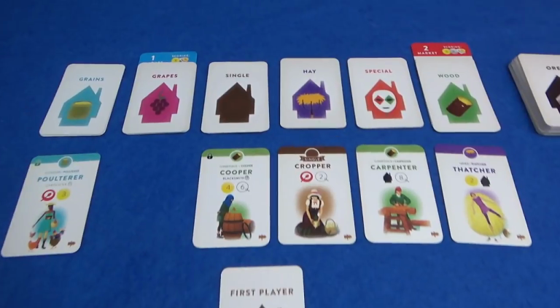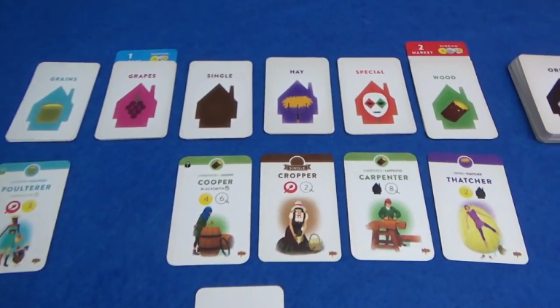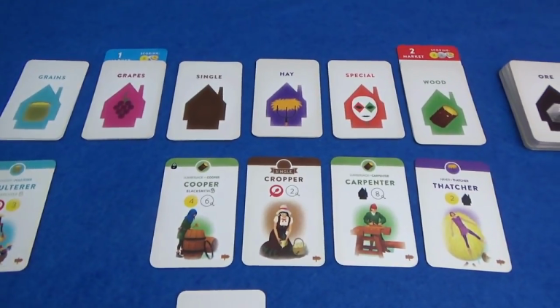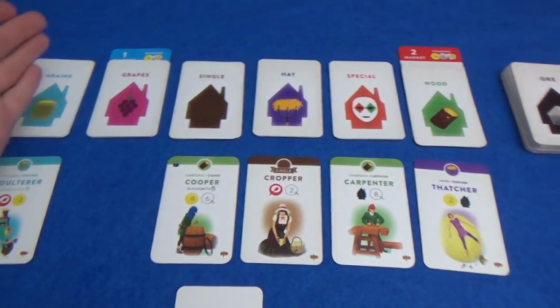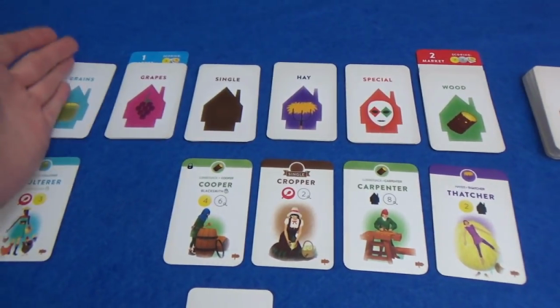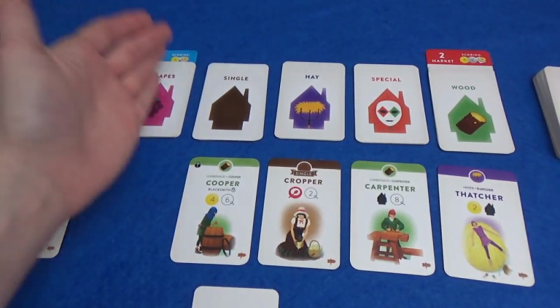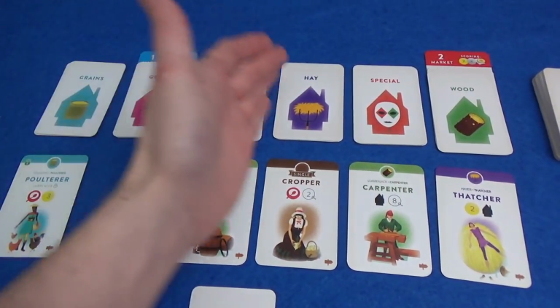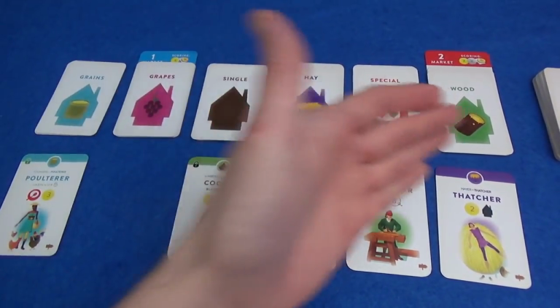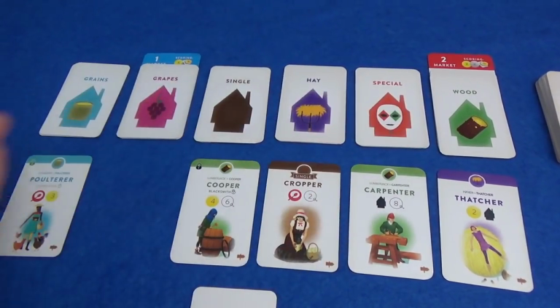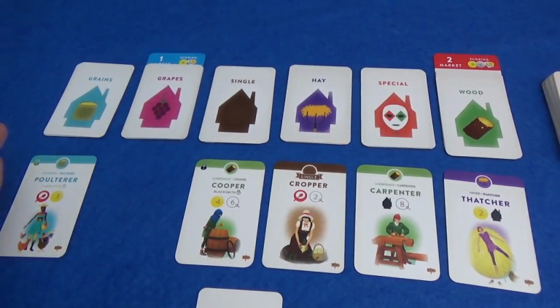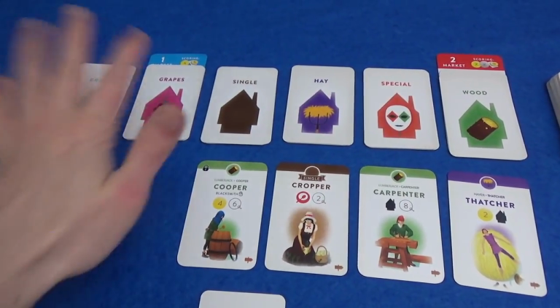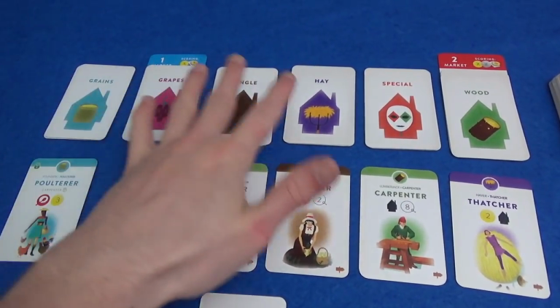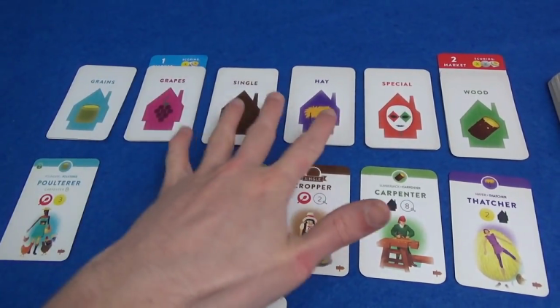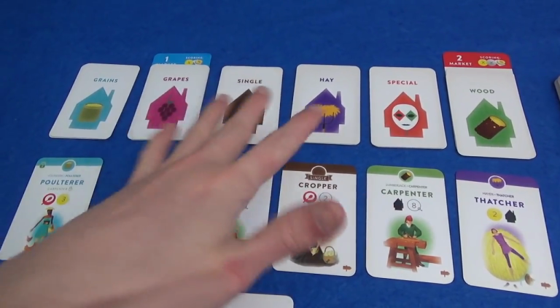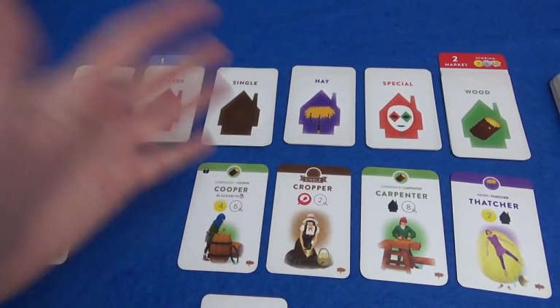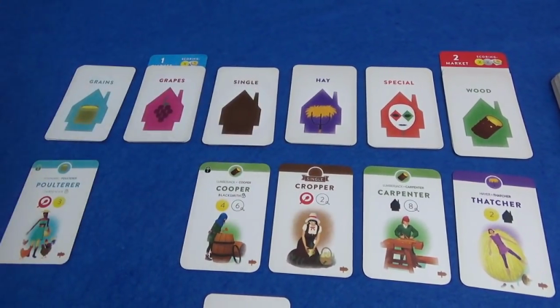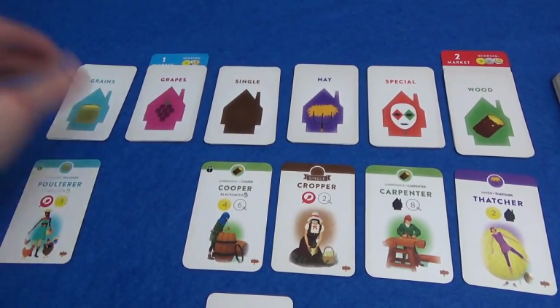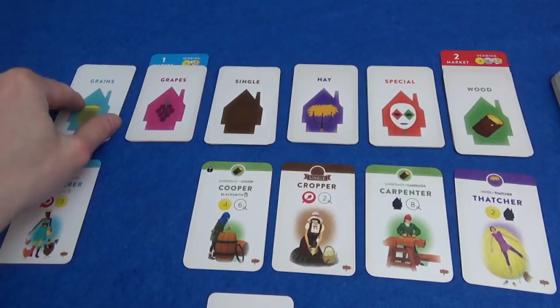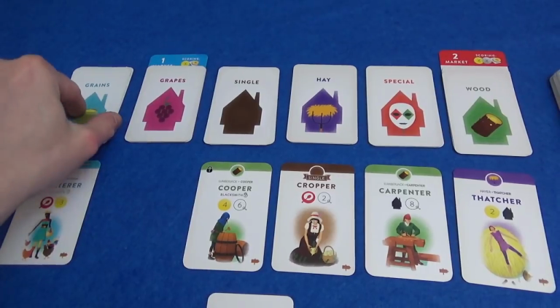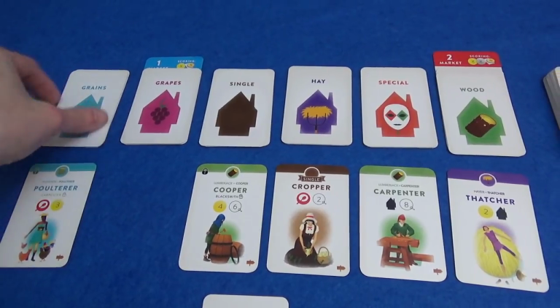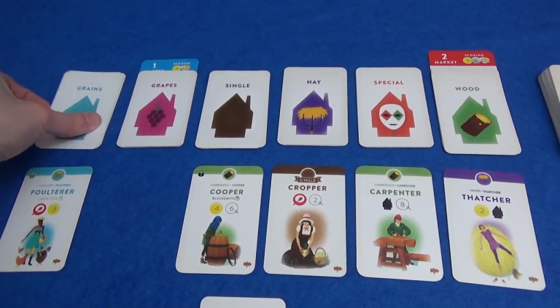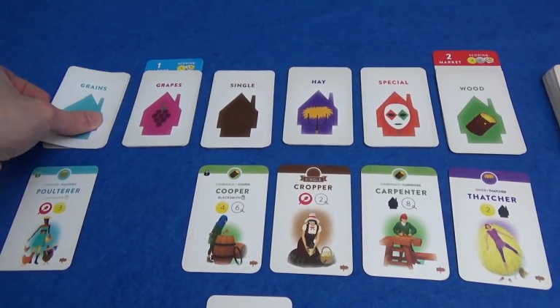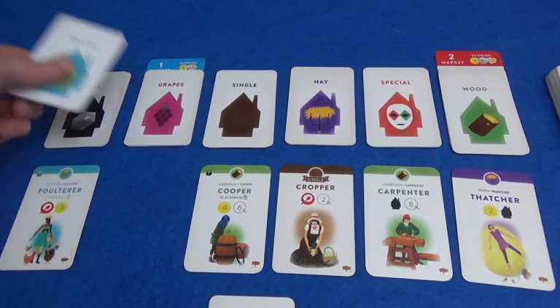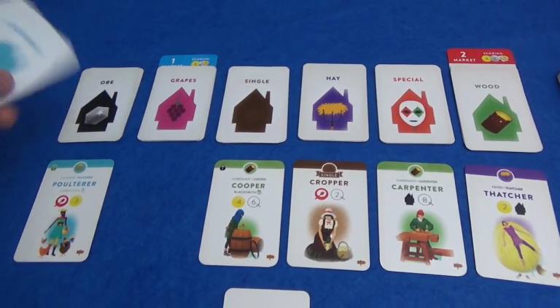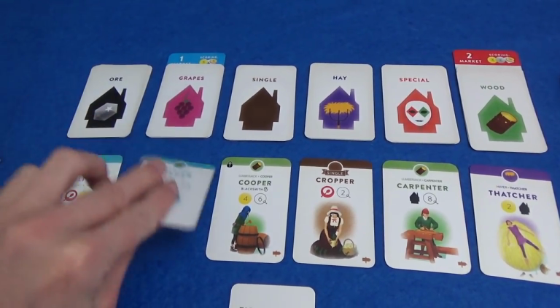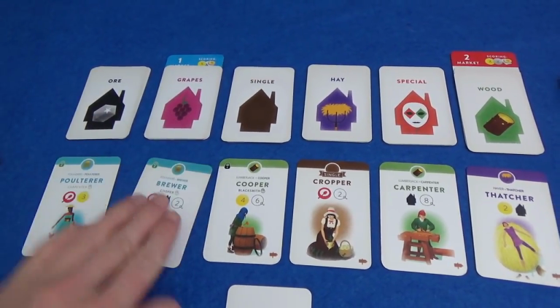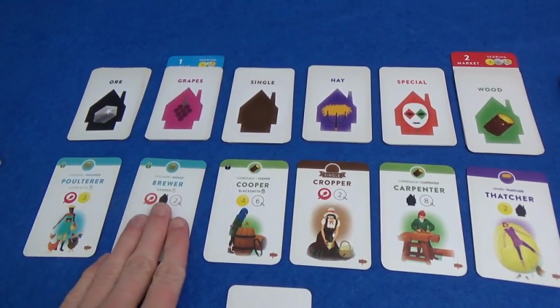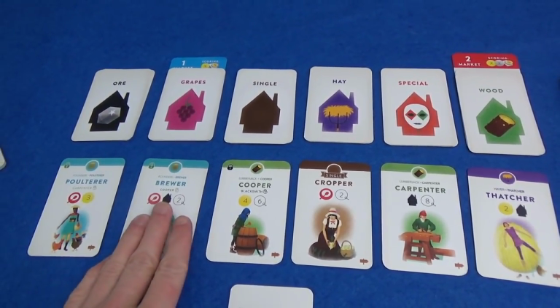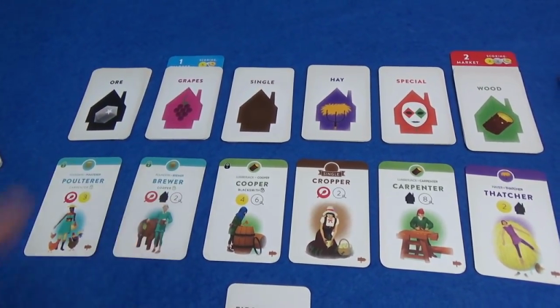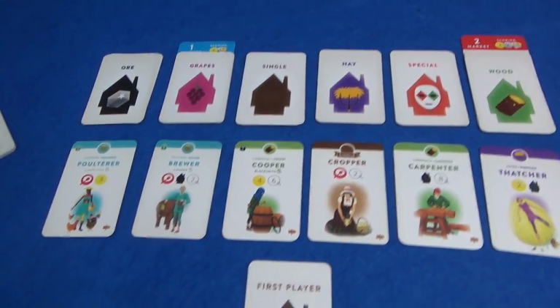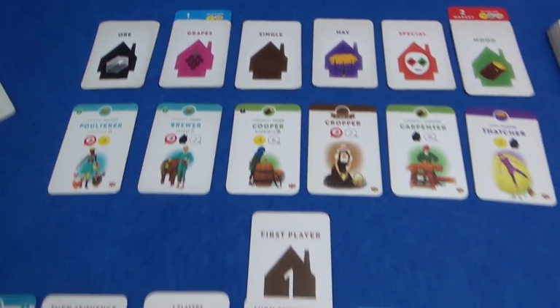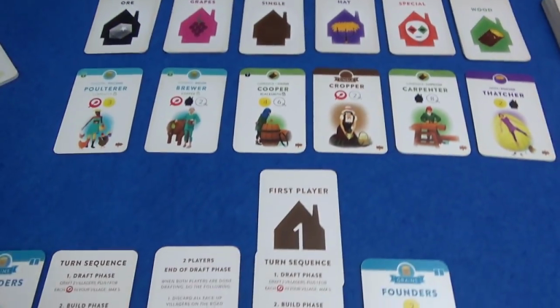I do already have this swine herd that can be placed straight on top of the founders and get me a food. It's one less point, but I don't need to have the carpenter out. So I think I would like the blacksmith because the blacksmith potentially unlocks 10 different villagers — that's going to give me a lot of variety. You can also draft from these face-down decks, though you only know what suit it comes from. We get a new one replaced immediately — we have the brewer.